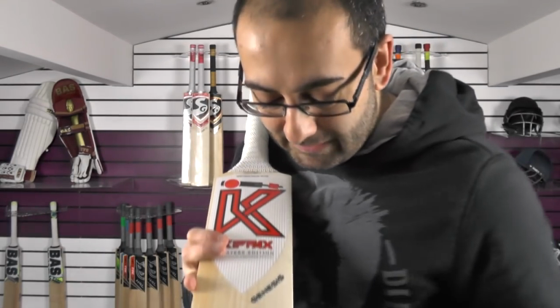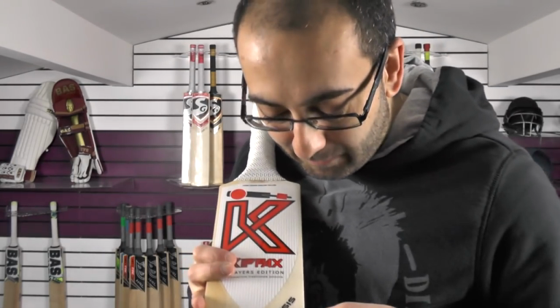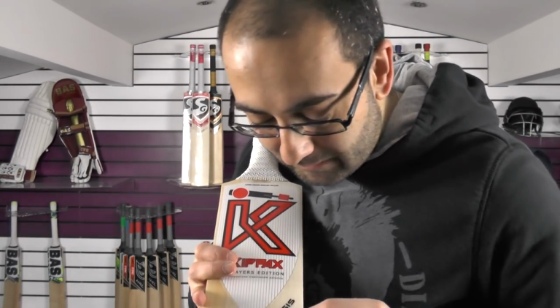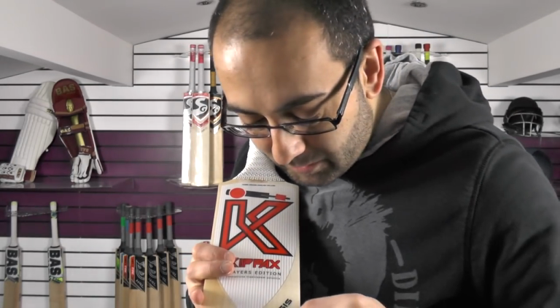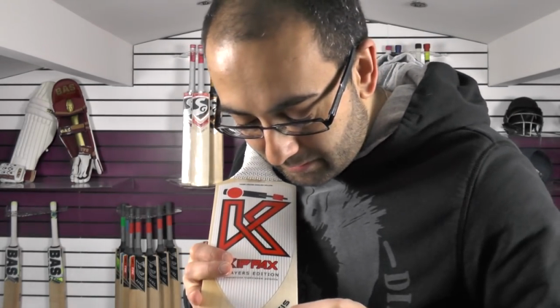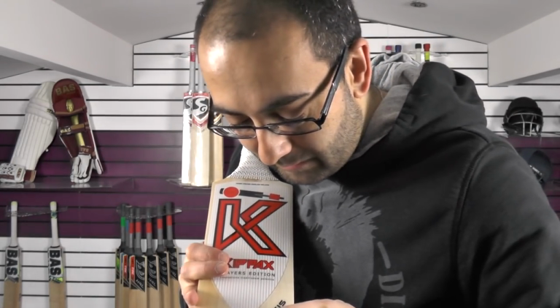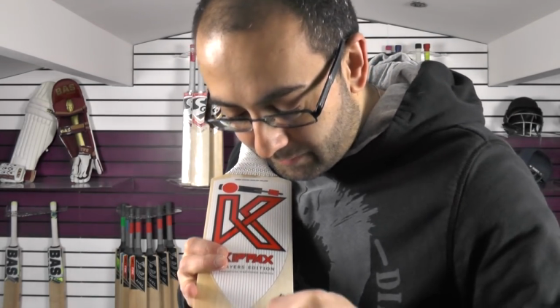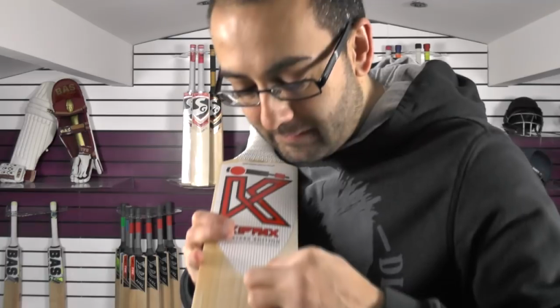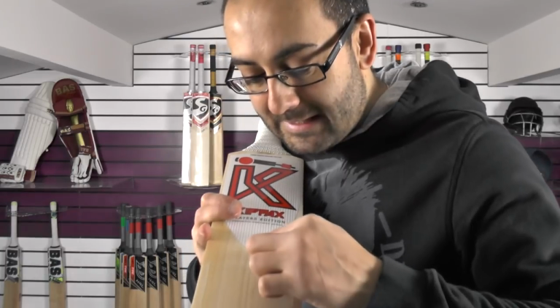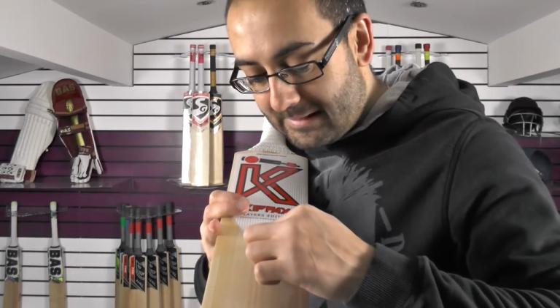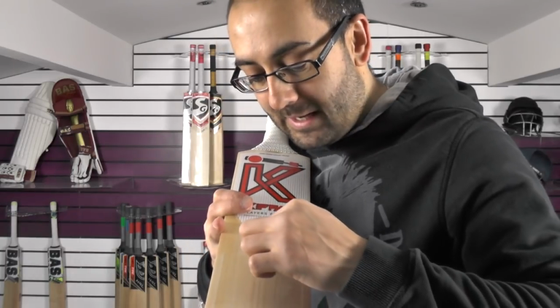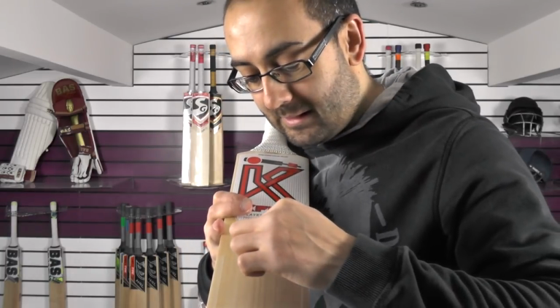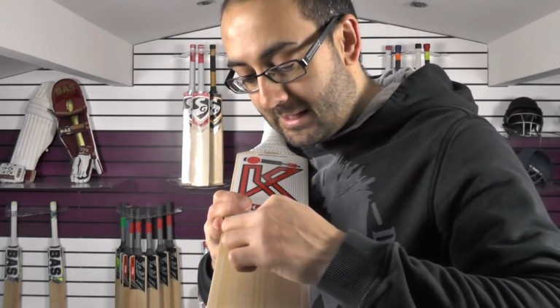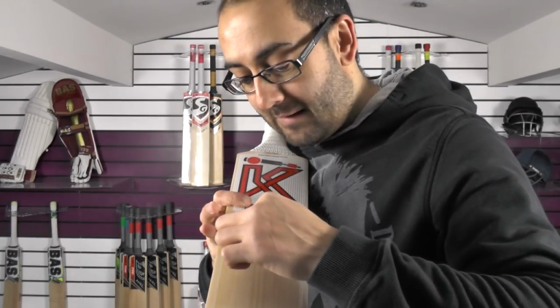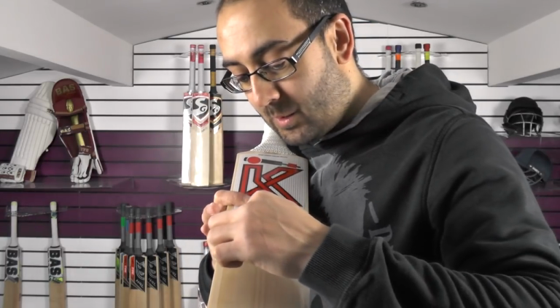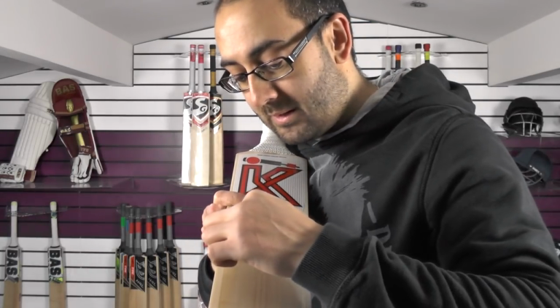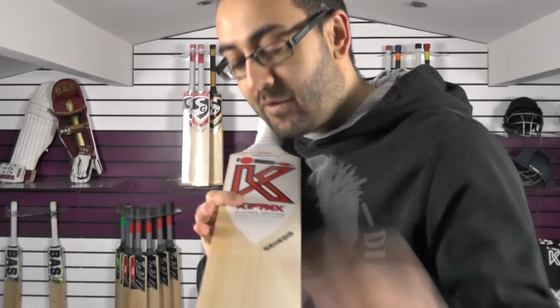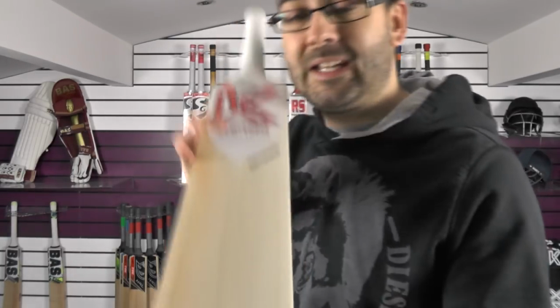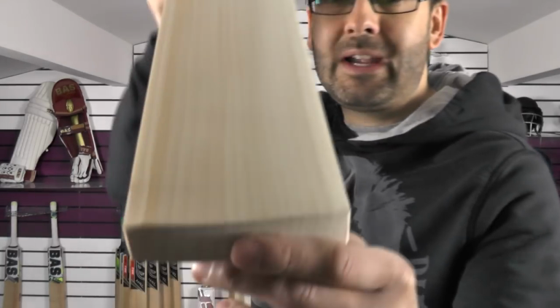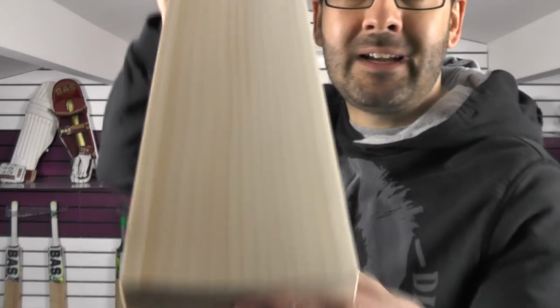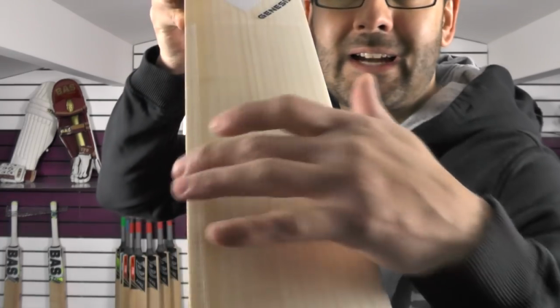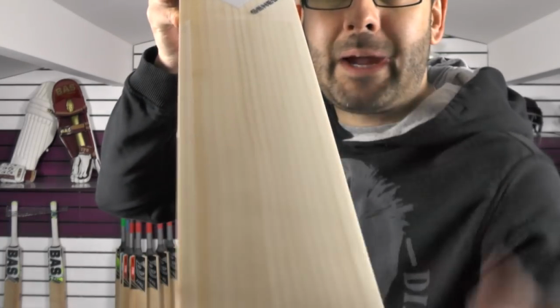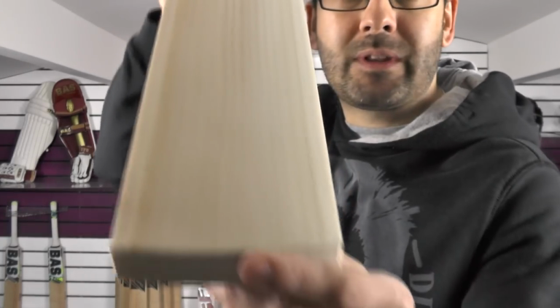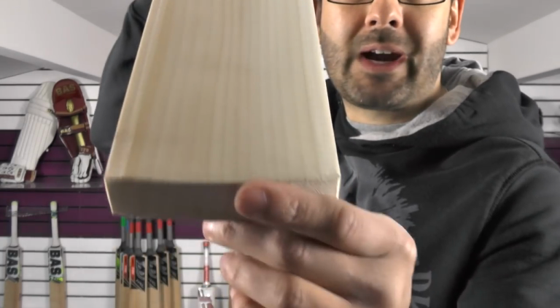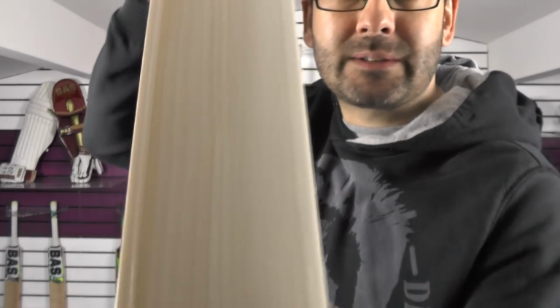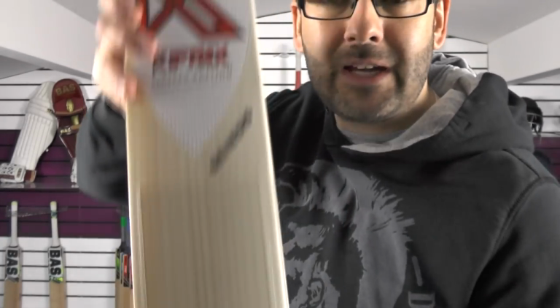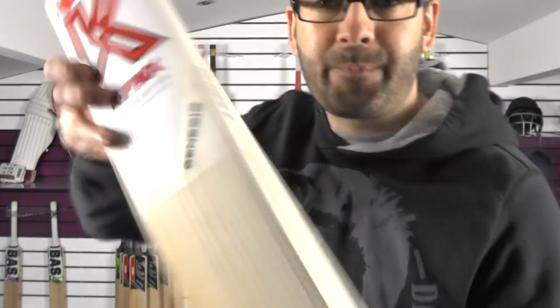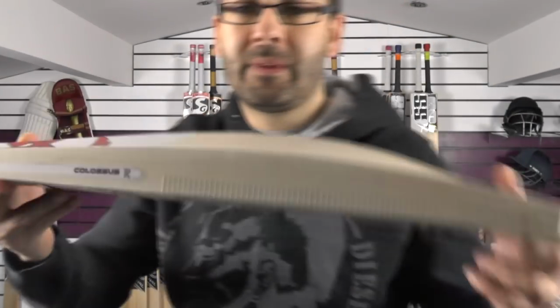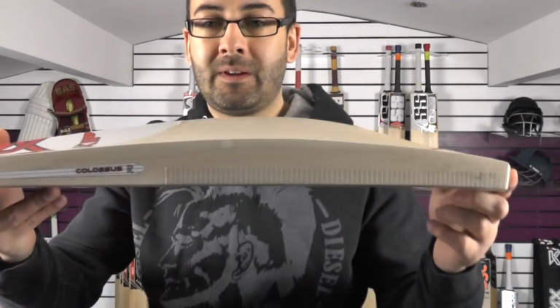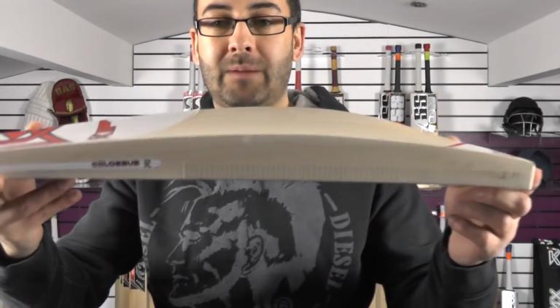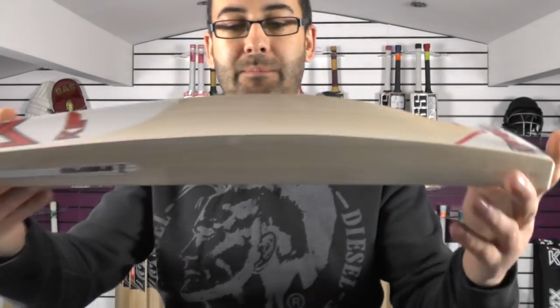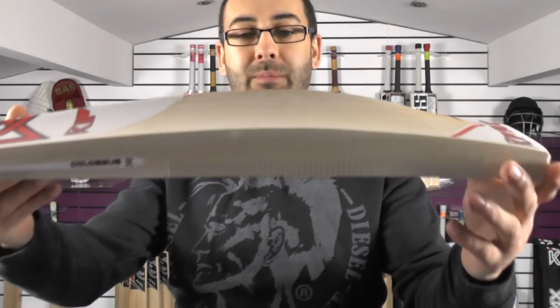We'll try and count them up for you — 14 grains in total. There's a tiny little bit of hardwood on the right-hander's outside edge, but it's an absolutely monster bat.